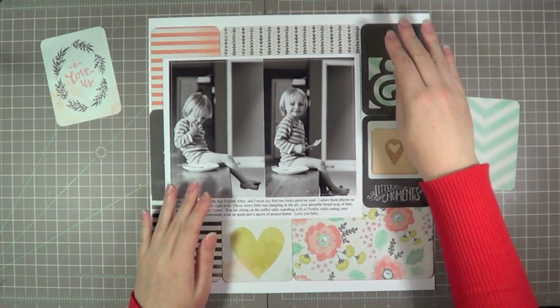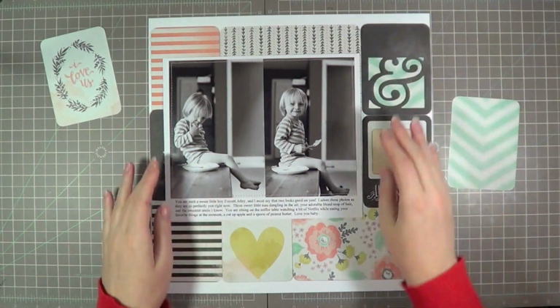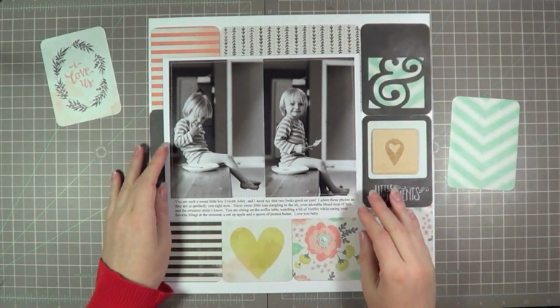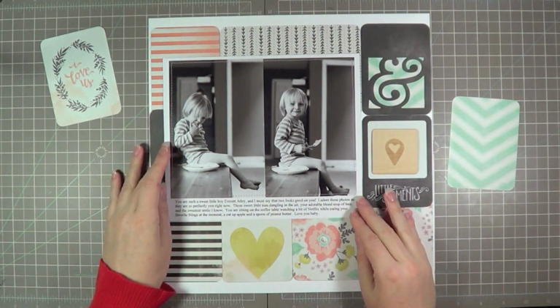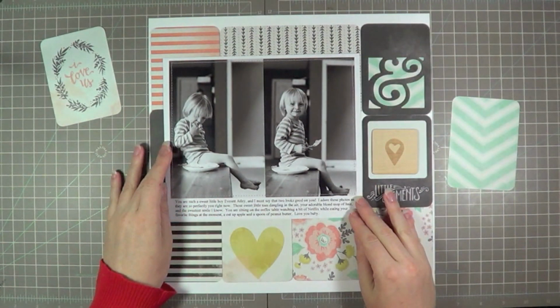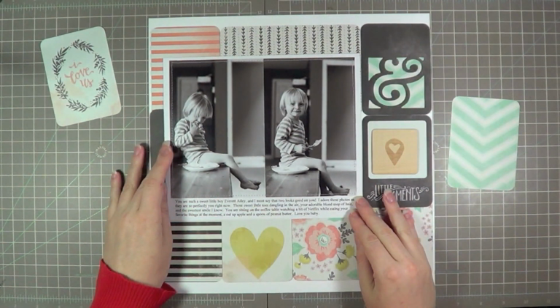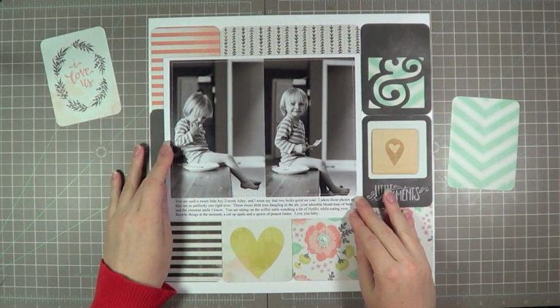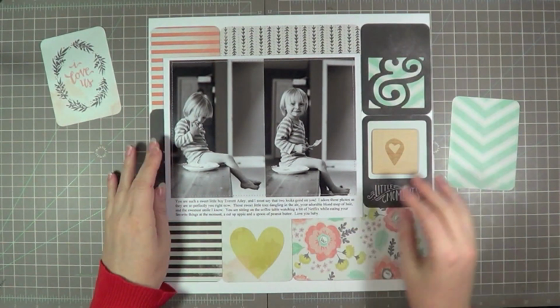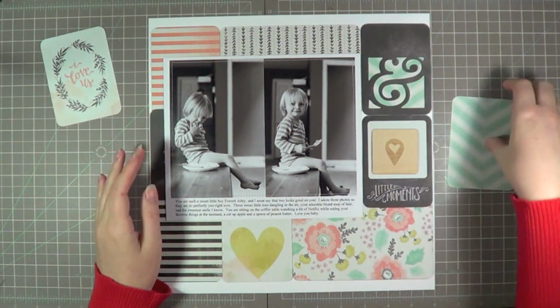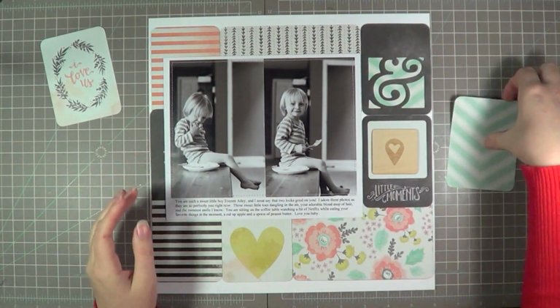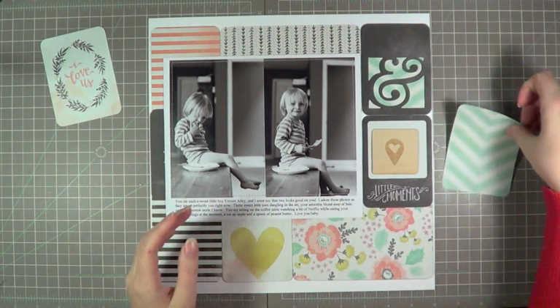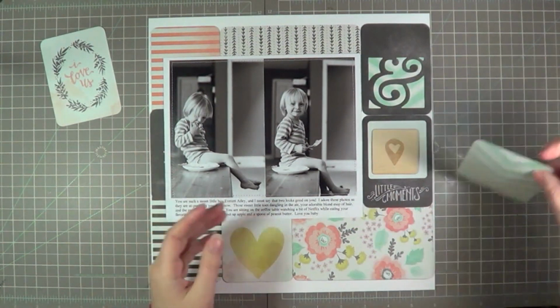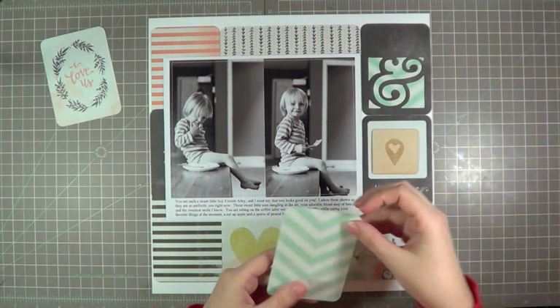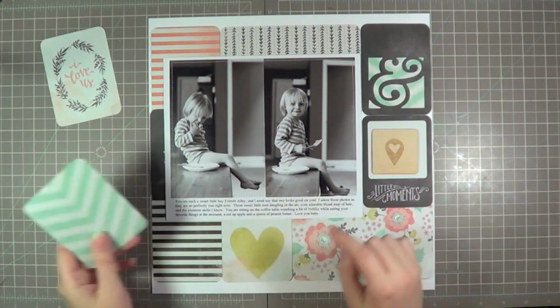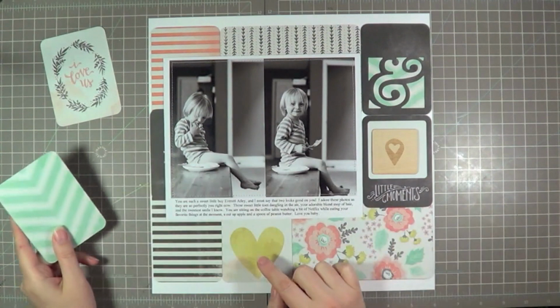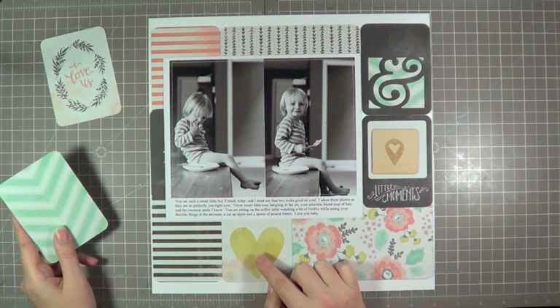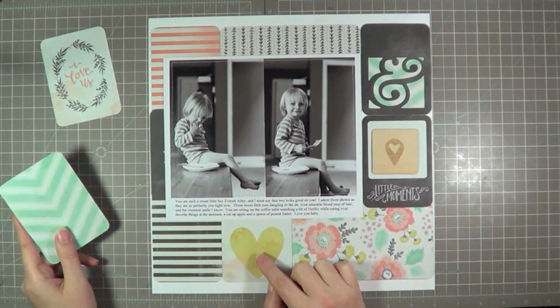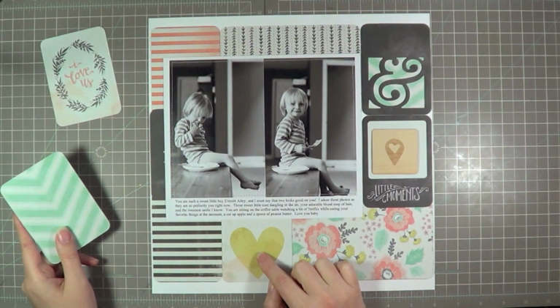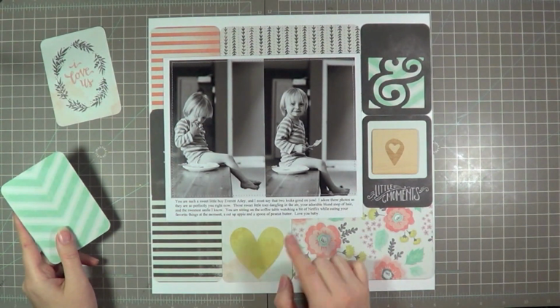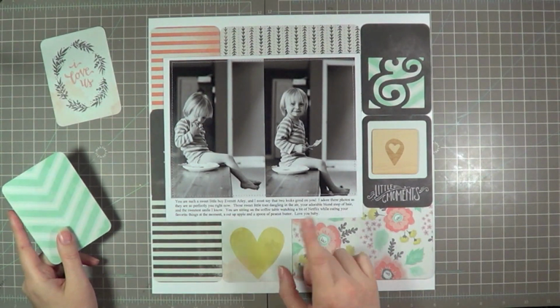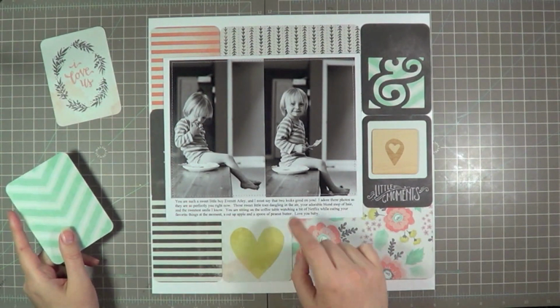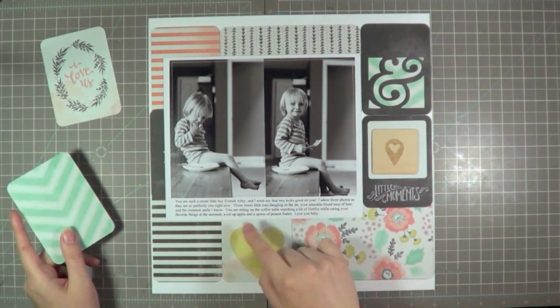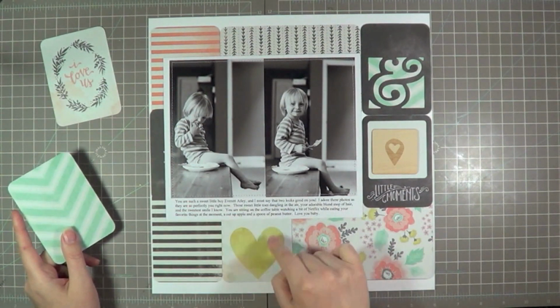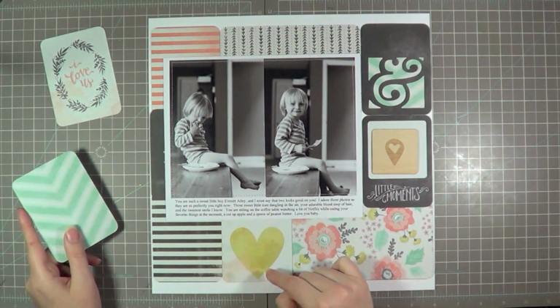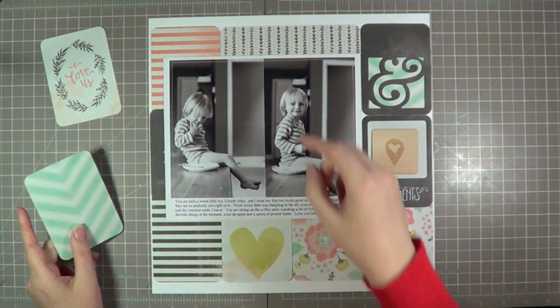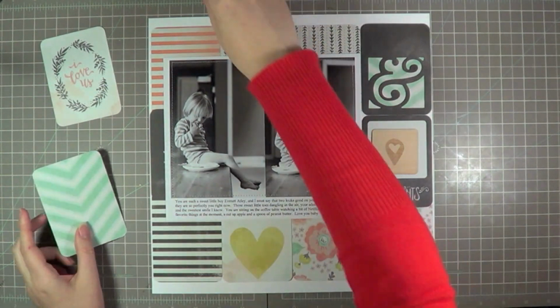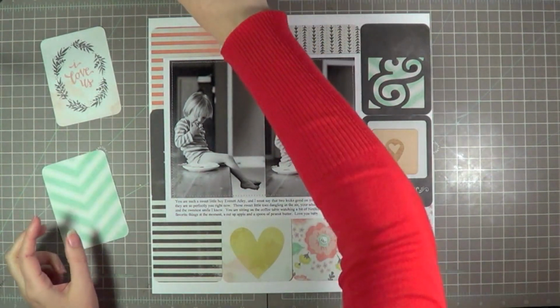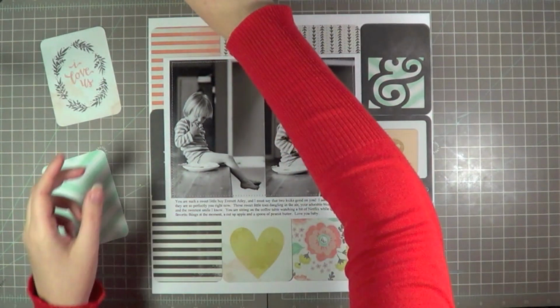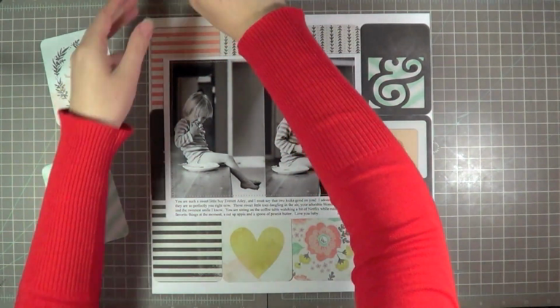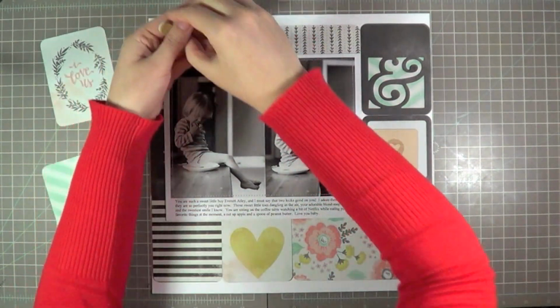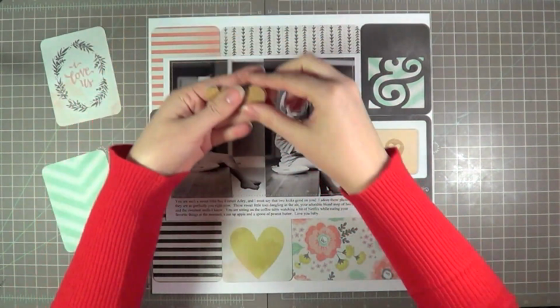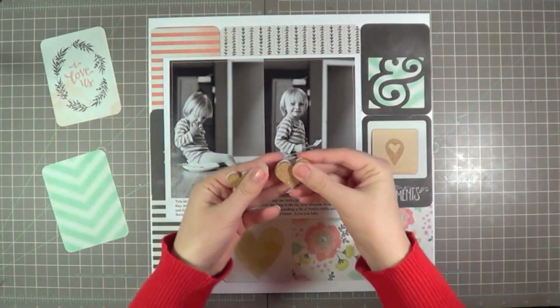Even though it's about my son, it doesn't matter that it's pink — it works. And I like that, especially because one of my favorite things about black and white photos is you can really just pick whatever color you want and make it work.